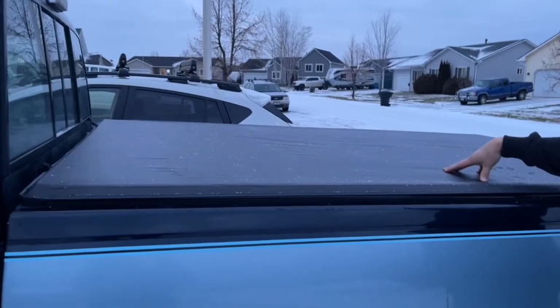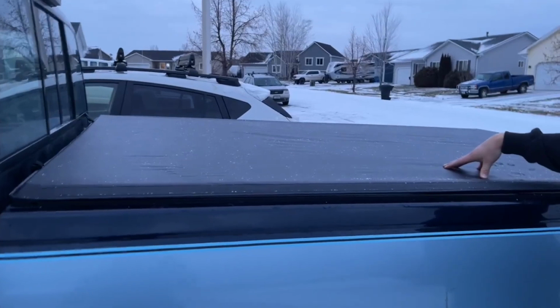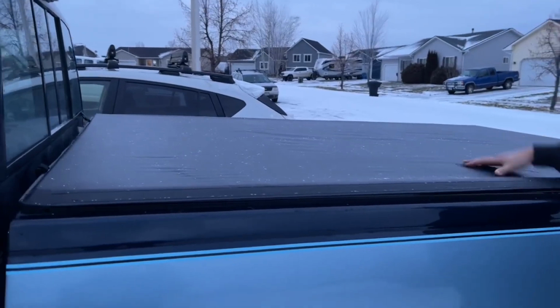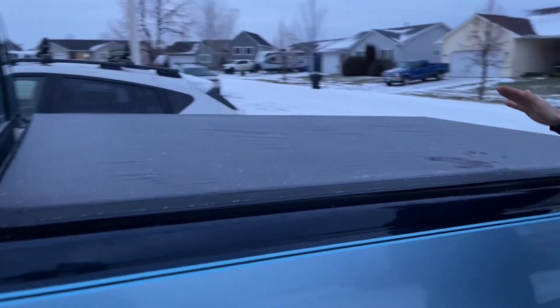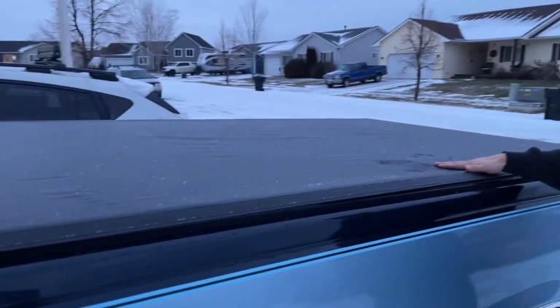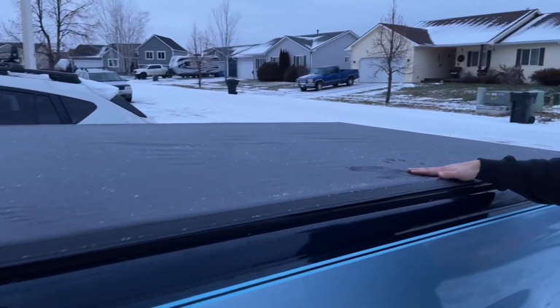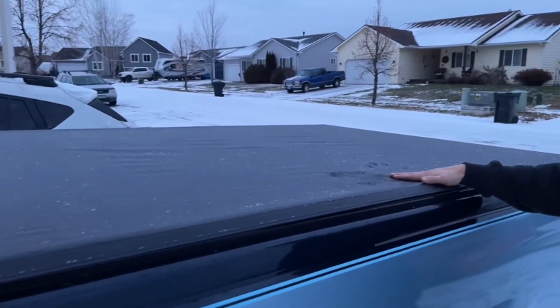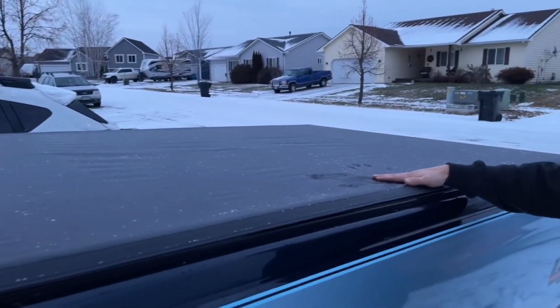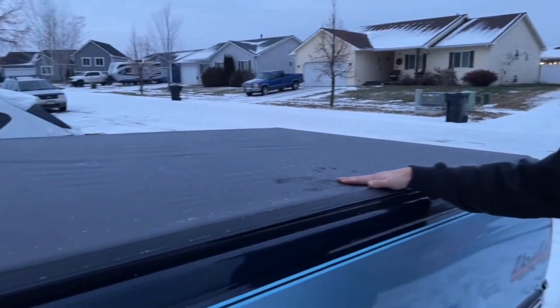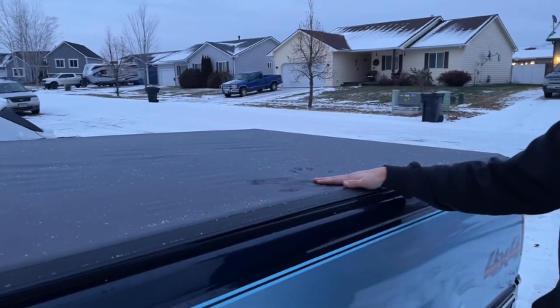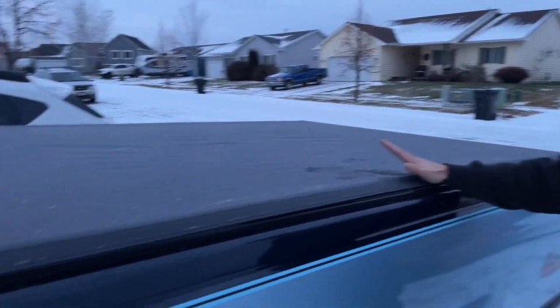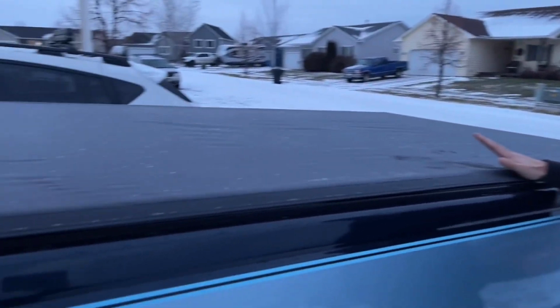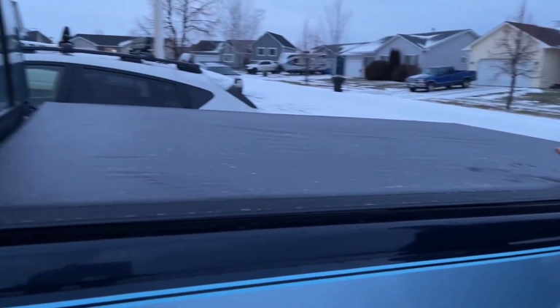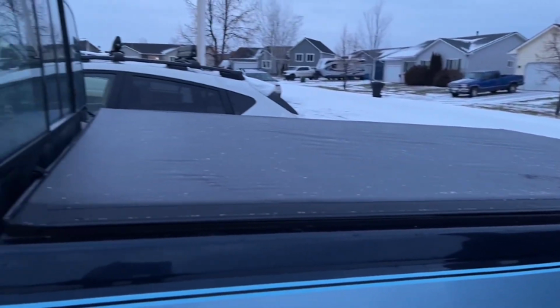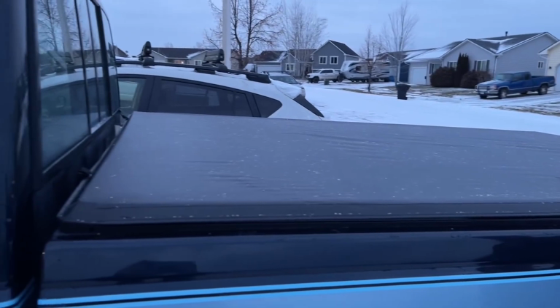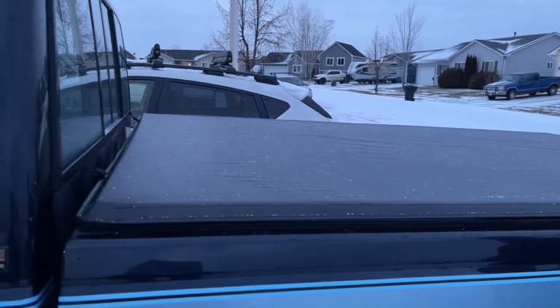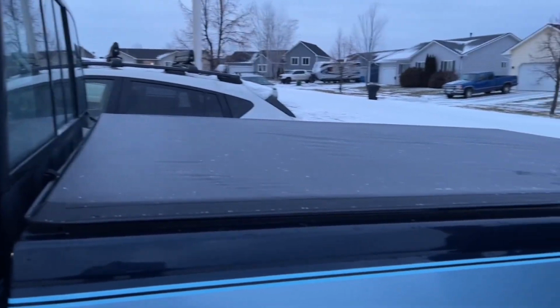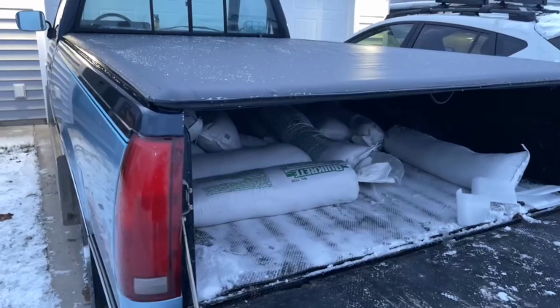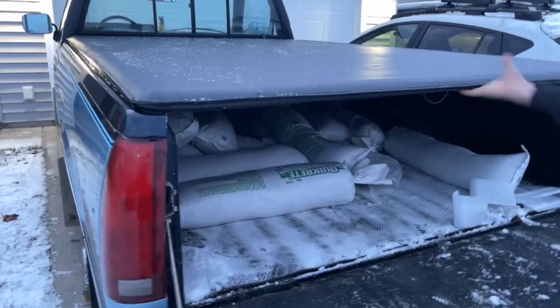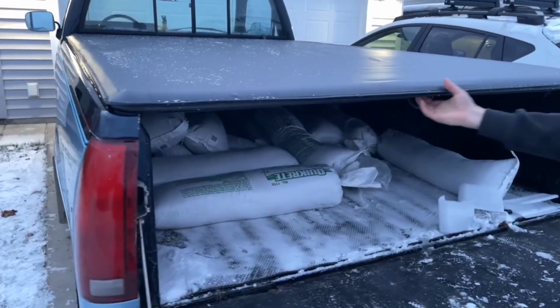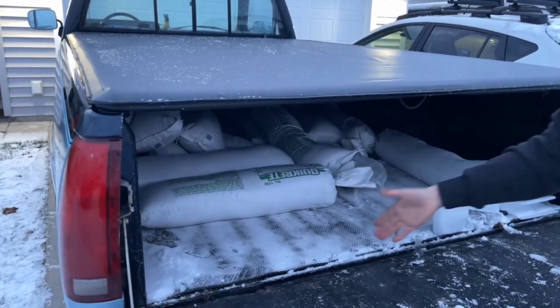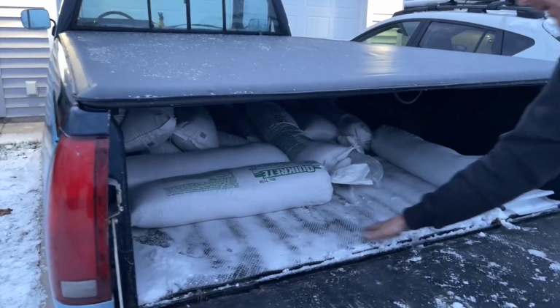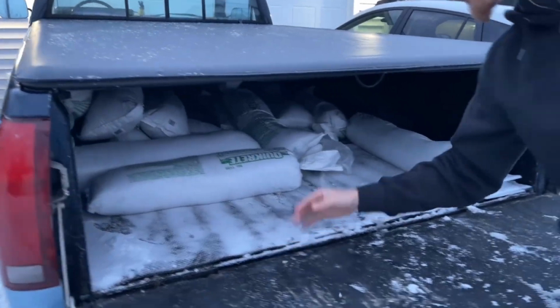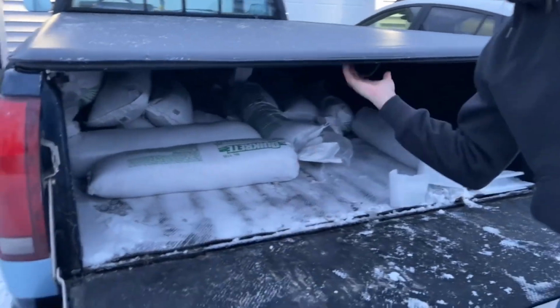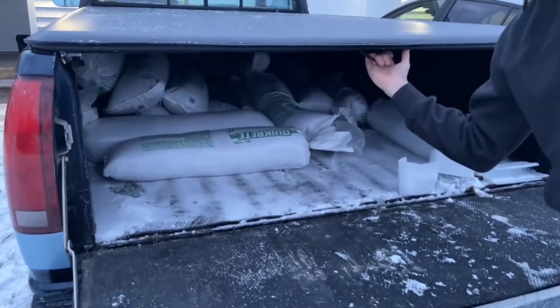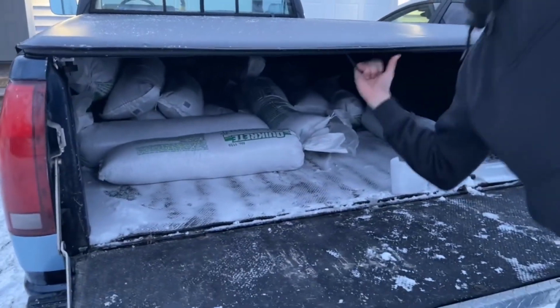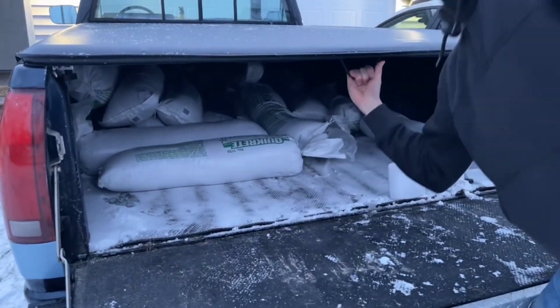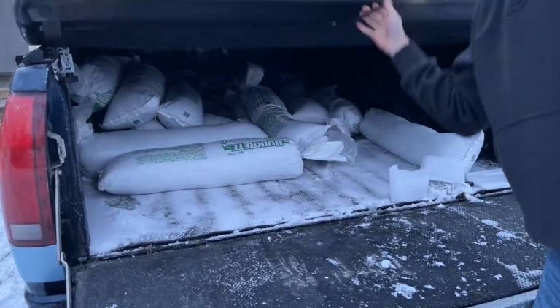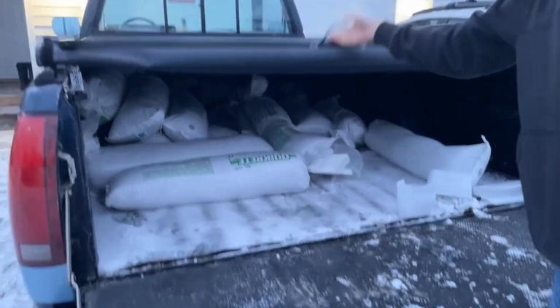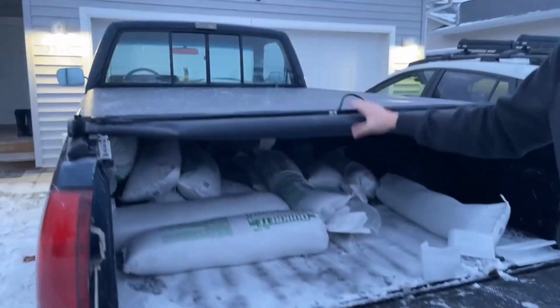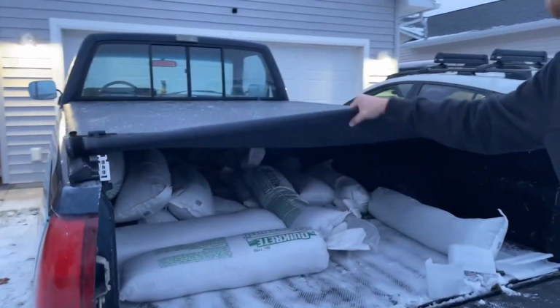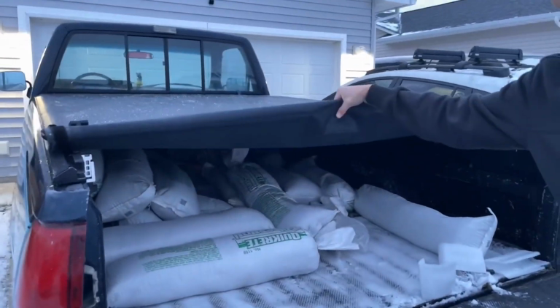I just got this tonic cover from Amazon. It's an eight-foot tonic cover for my single cab long bed truck. As you can see I just put it on — there's snow in the back — but it's just a simple release and fold.